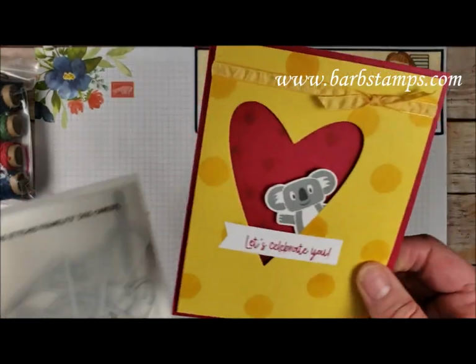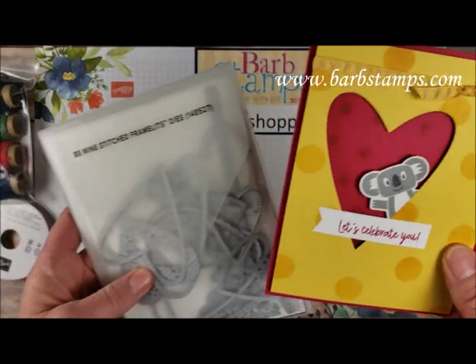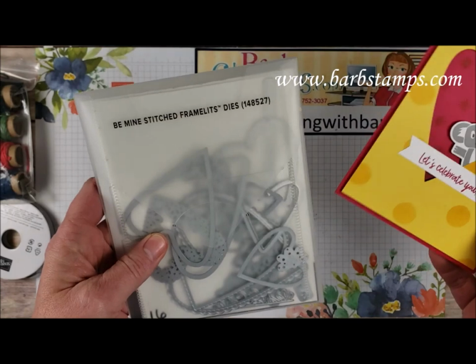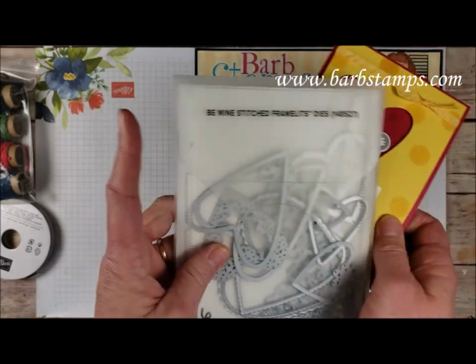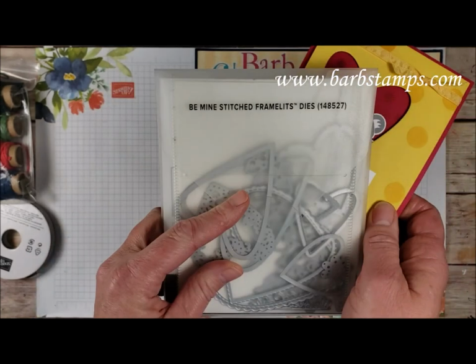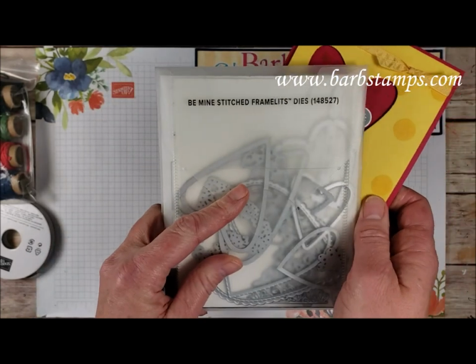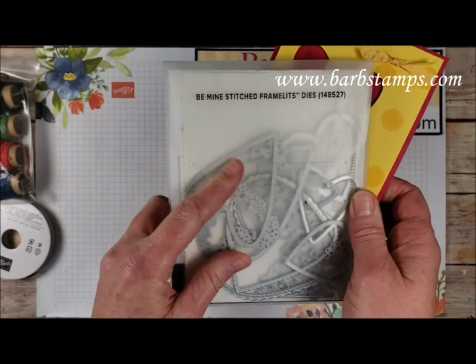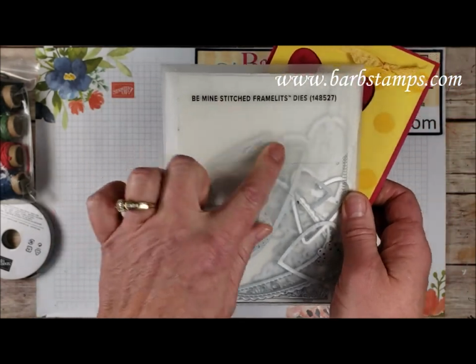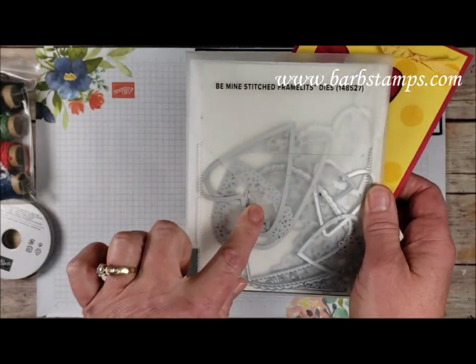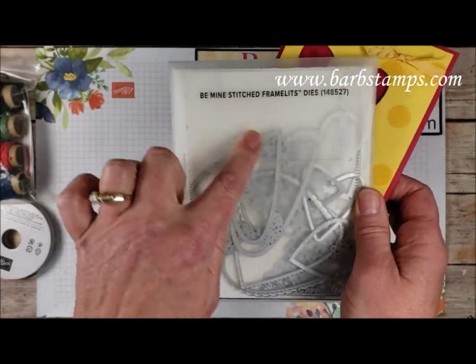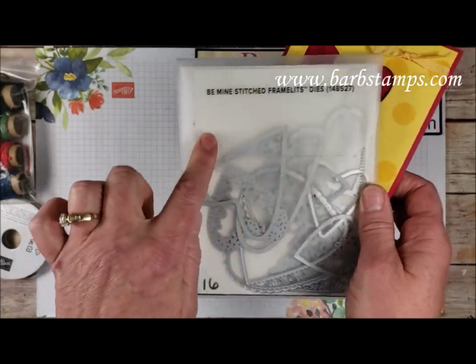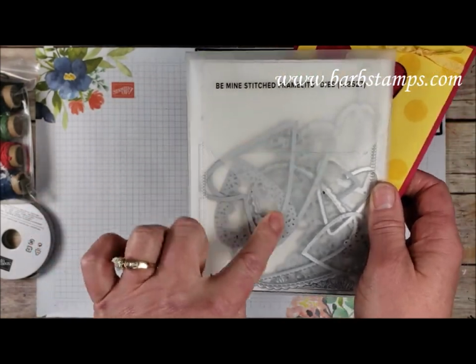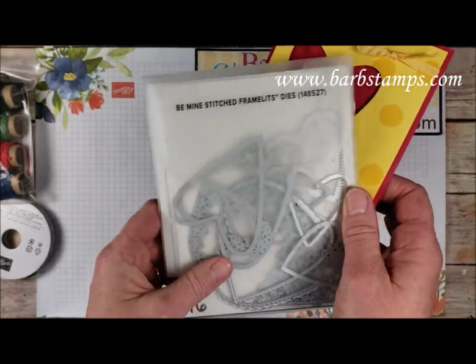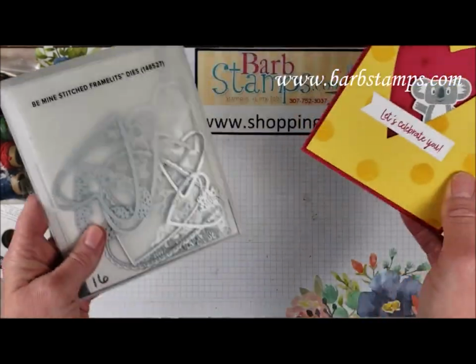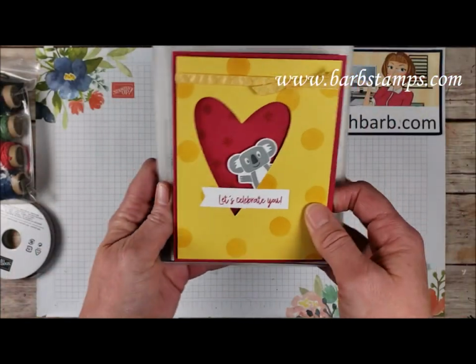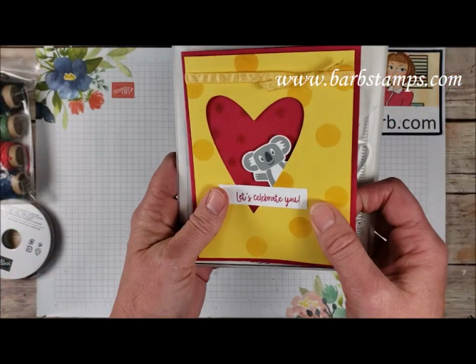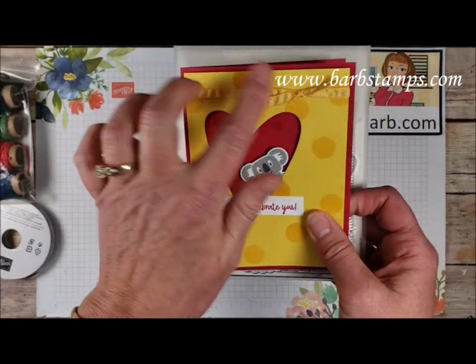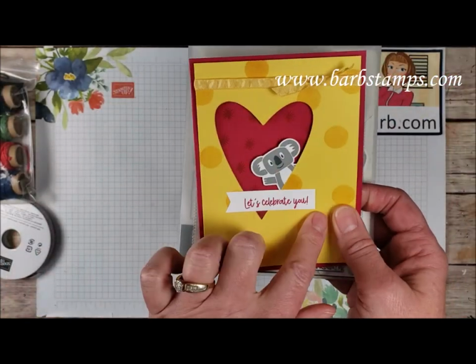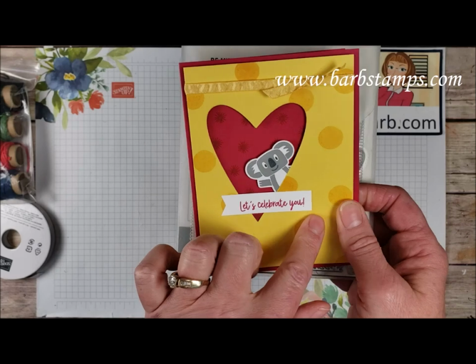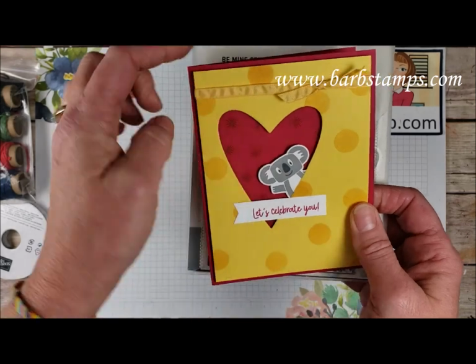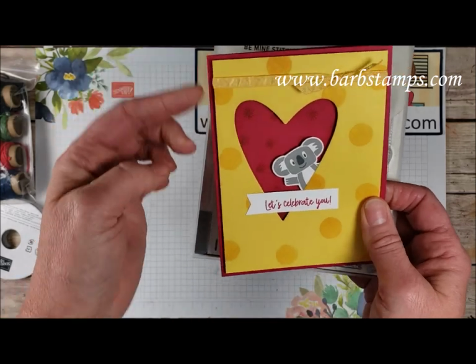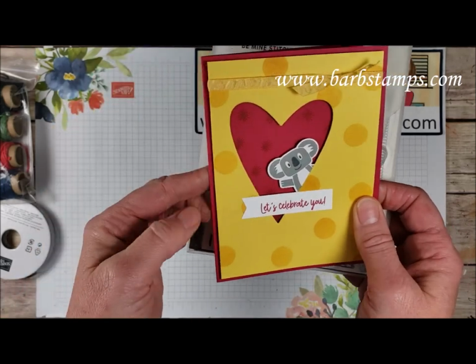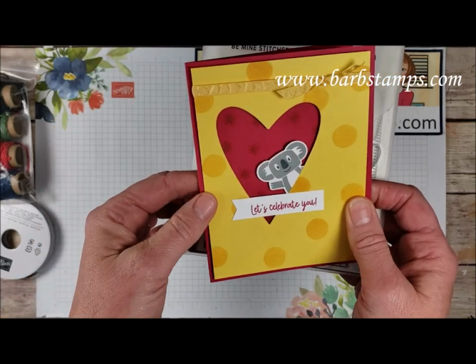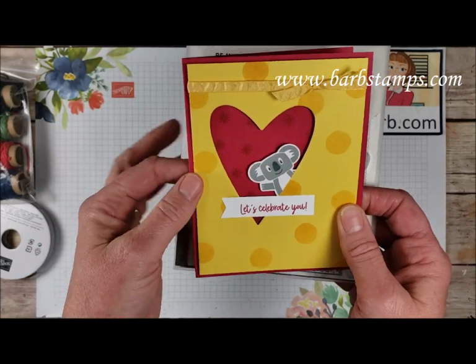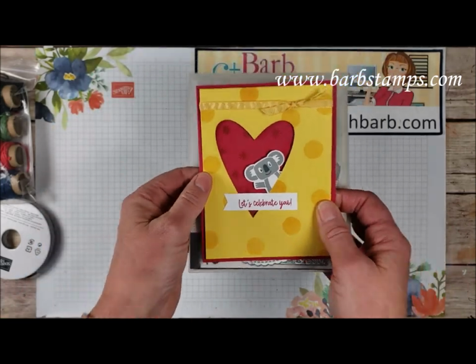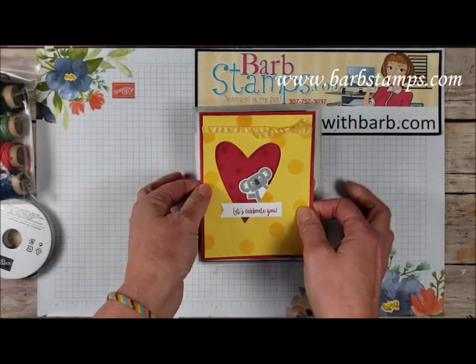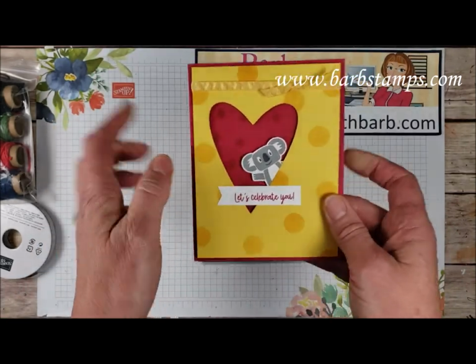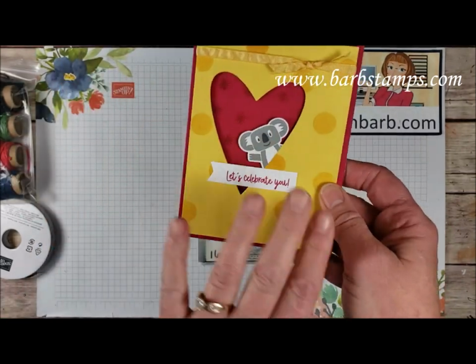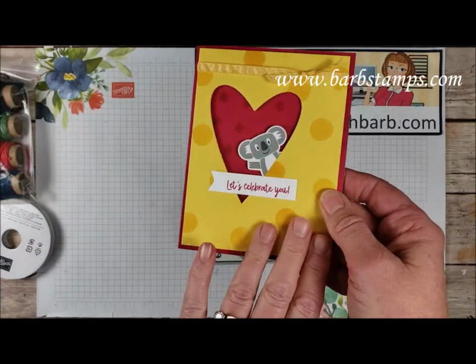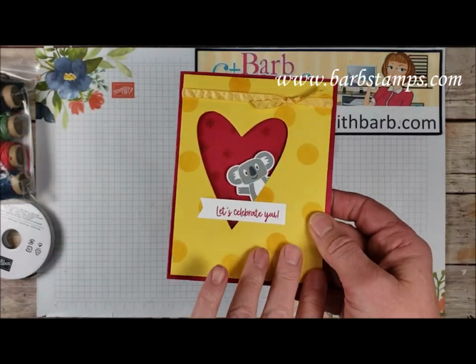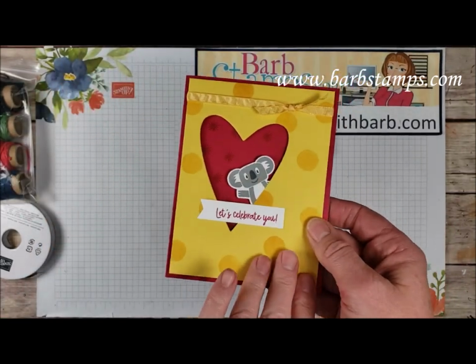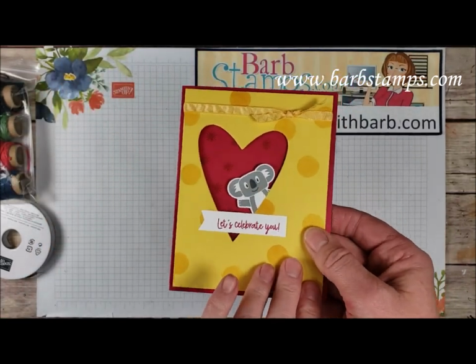This fun one uses our BeMind stitched frameless. You can see that little heart image right there that was cropped out of the front of the card. We've got some Lovely Lipstick here as our card base, which again is a retiring in color.